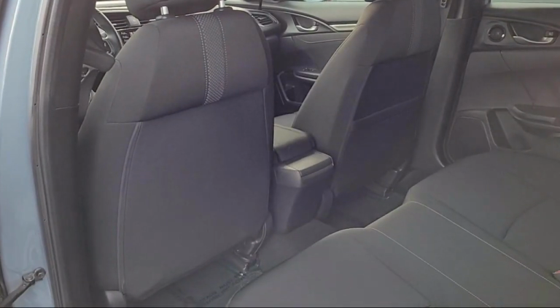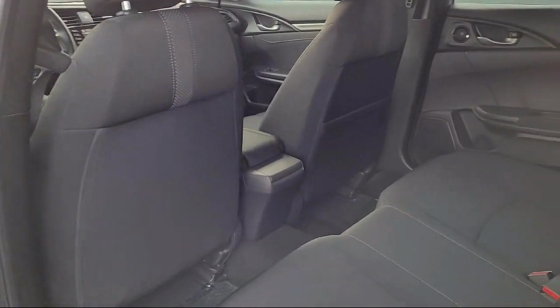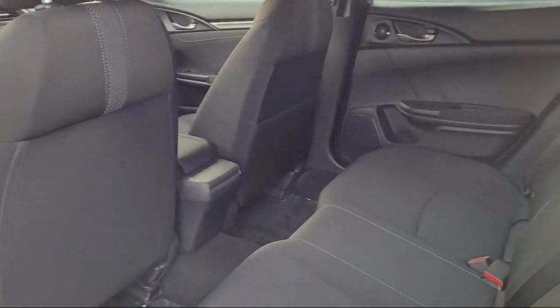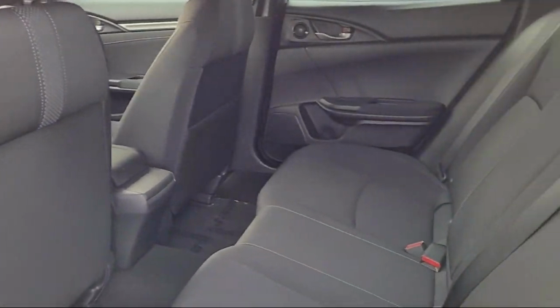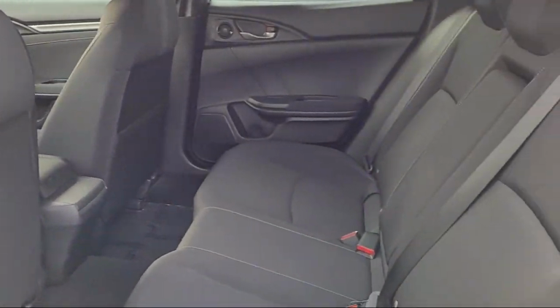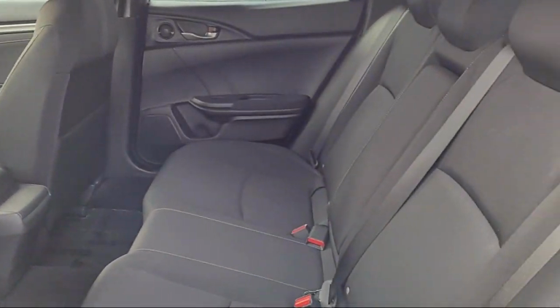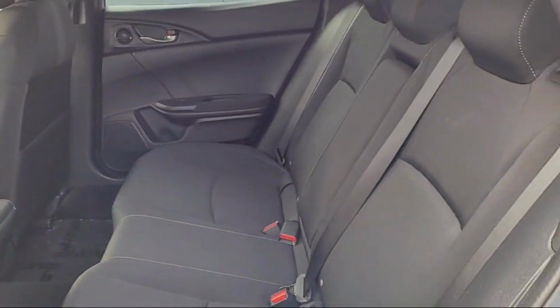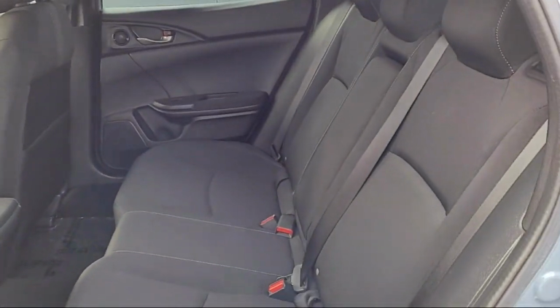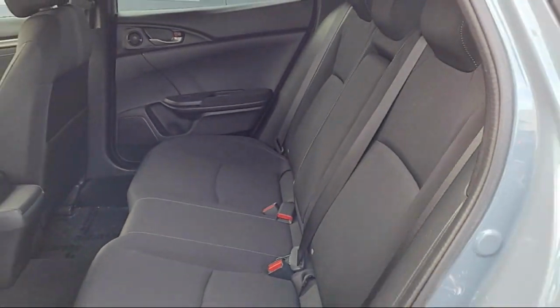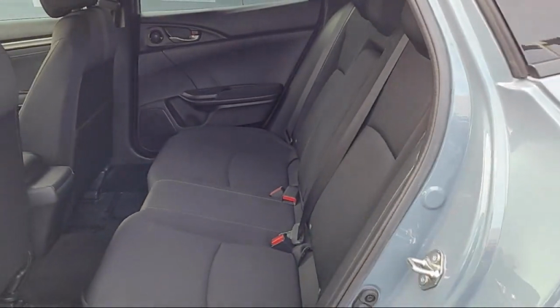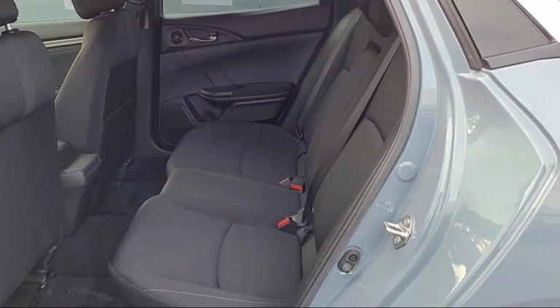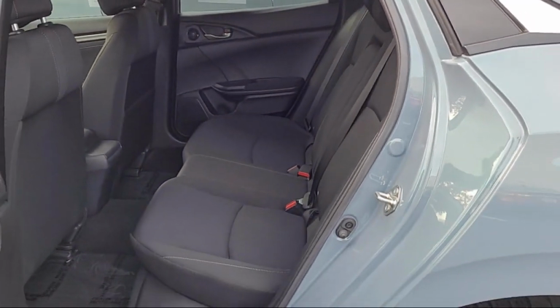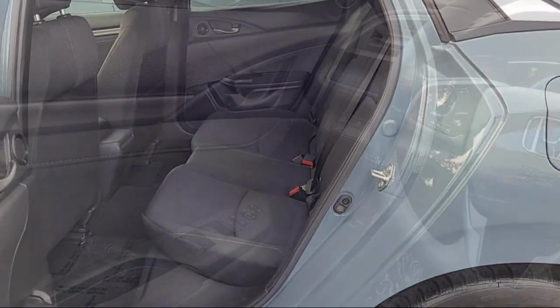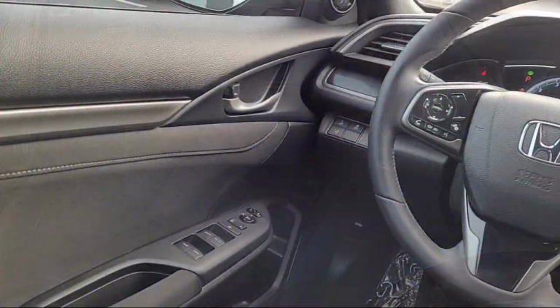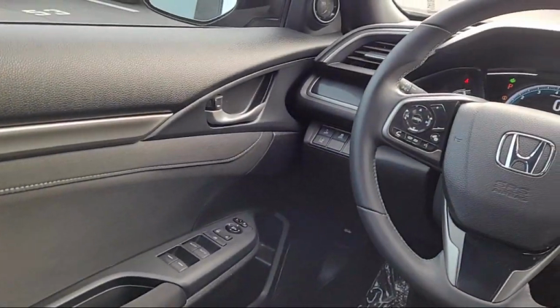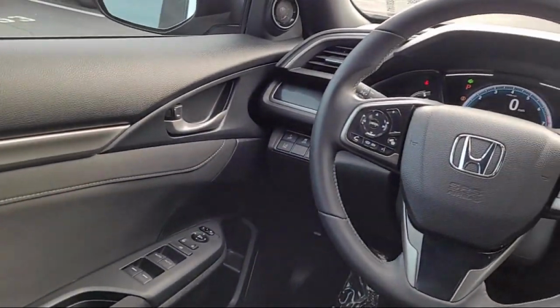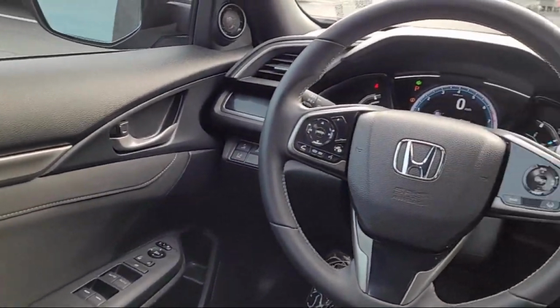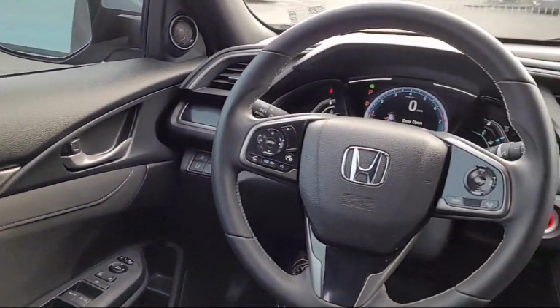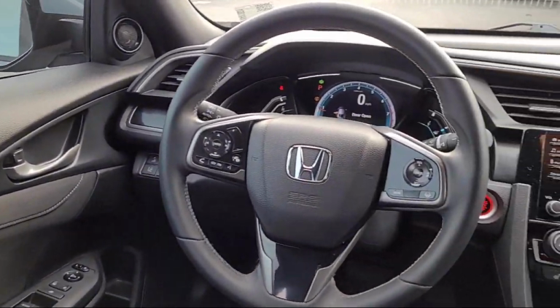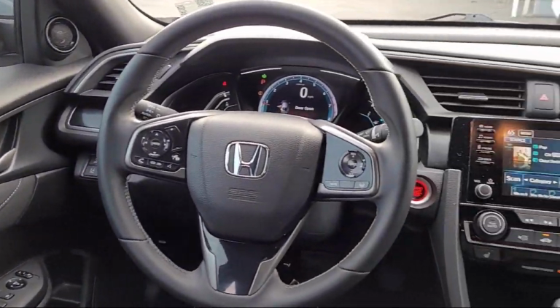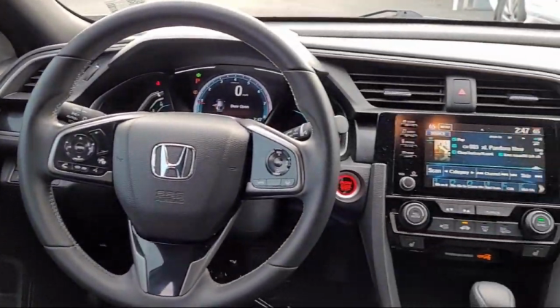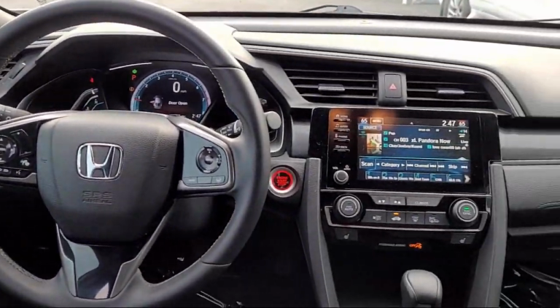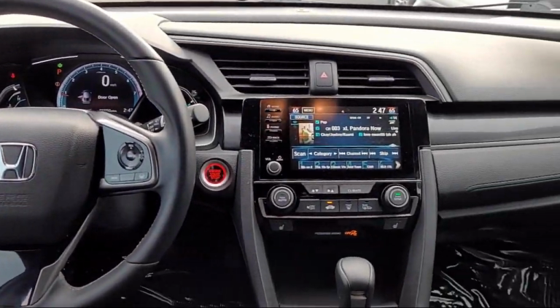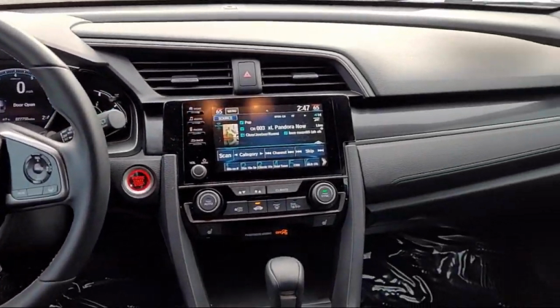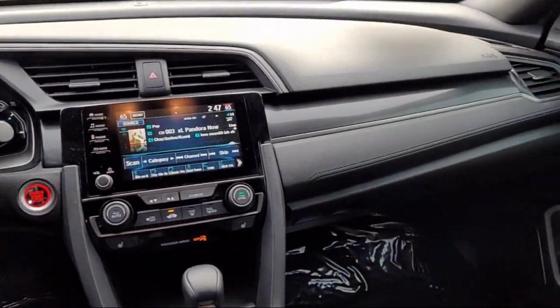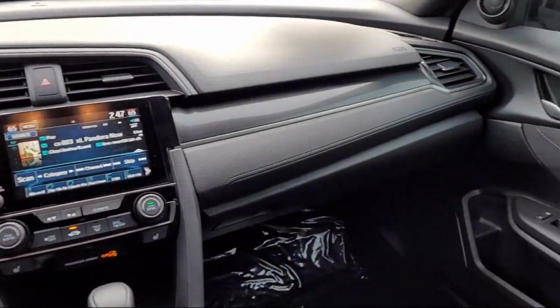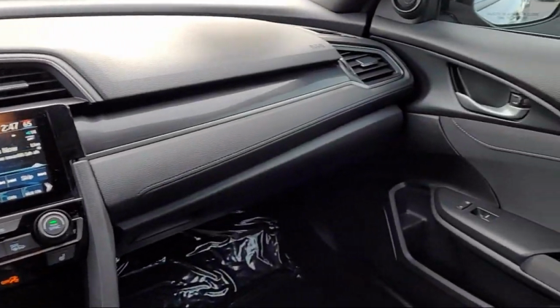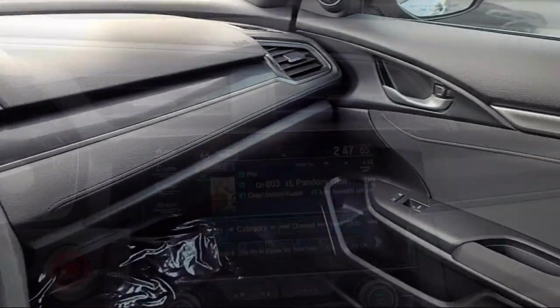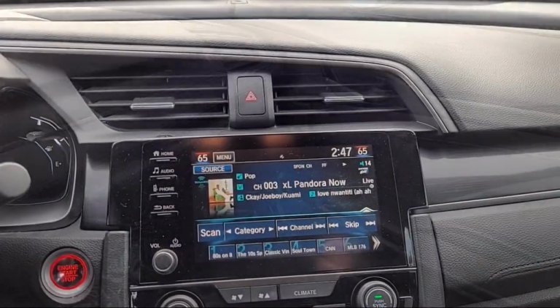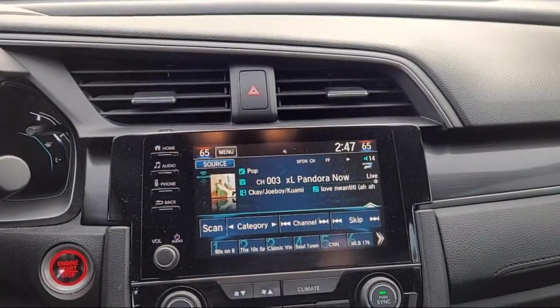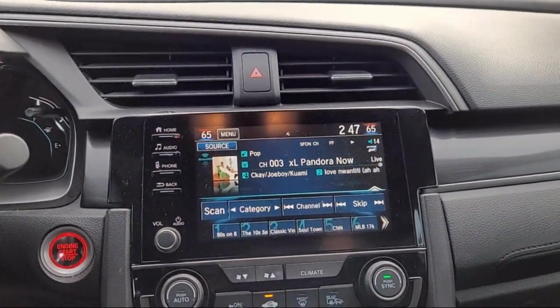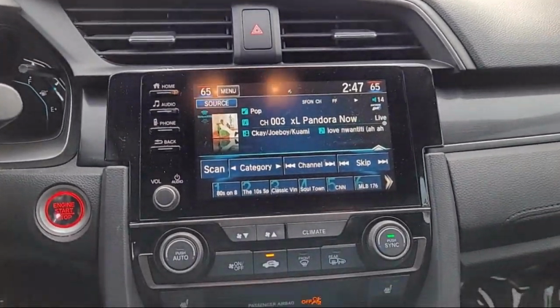Lexus of Roseville has been recognized by Lexus as an elite Lexus dealer. The elite status is only achieved by Lexus dealers that have reached the highest levels of sales, service, and parts.